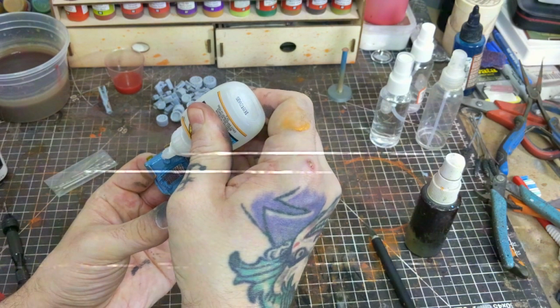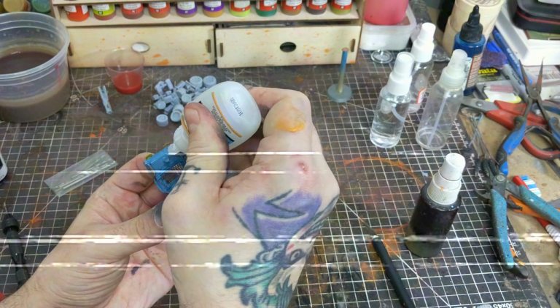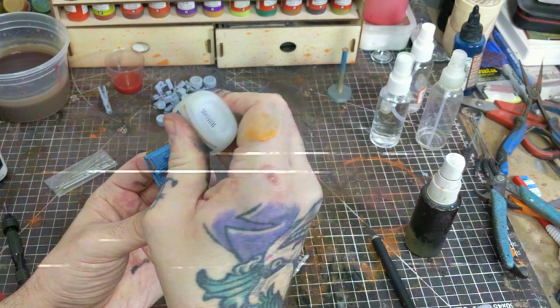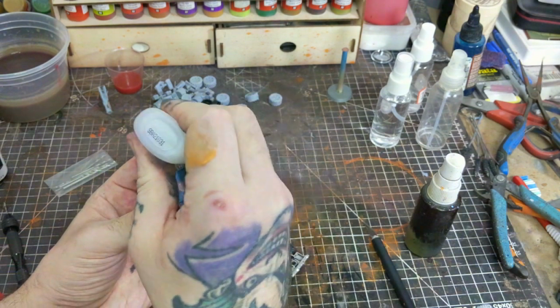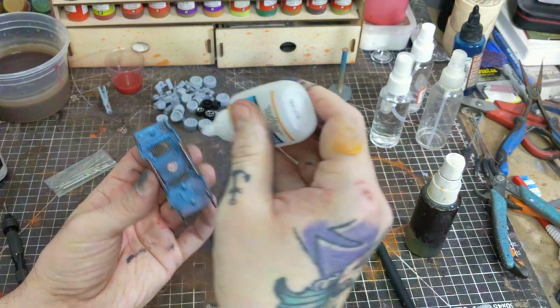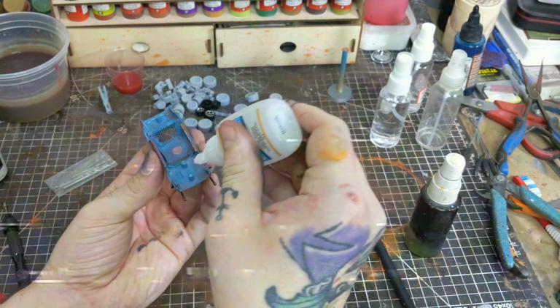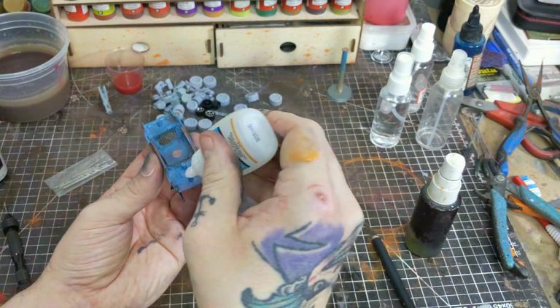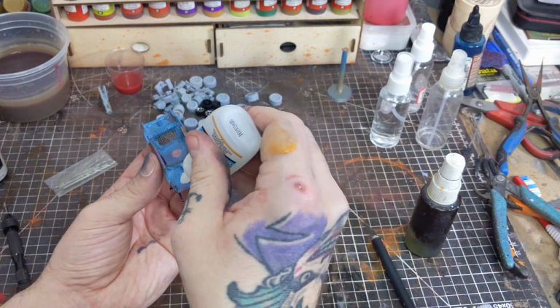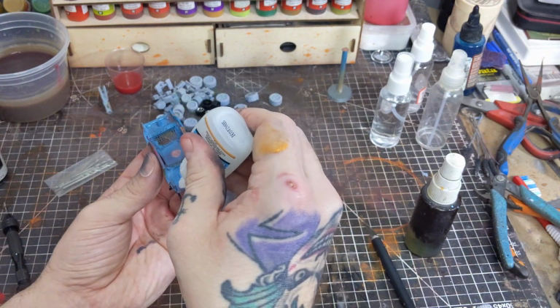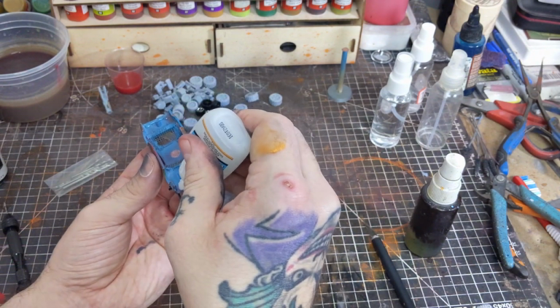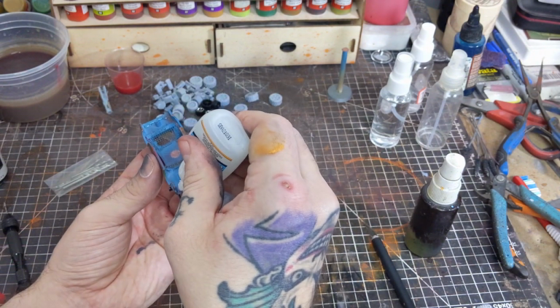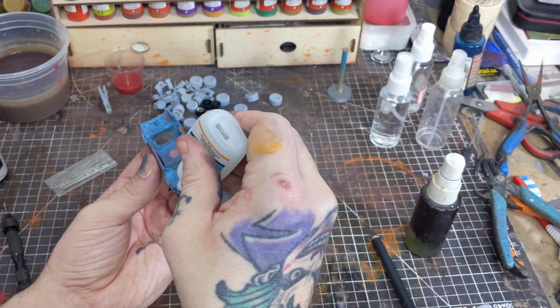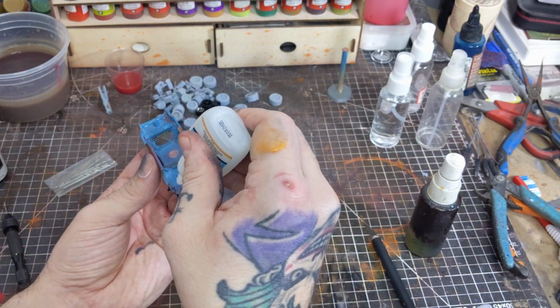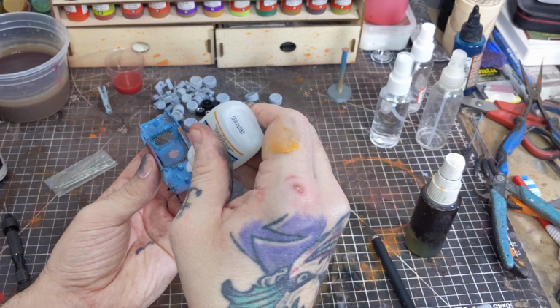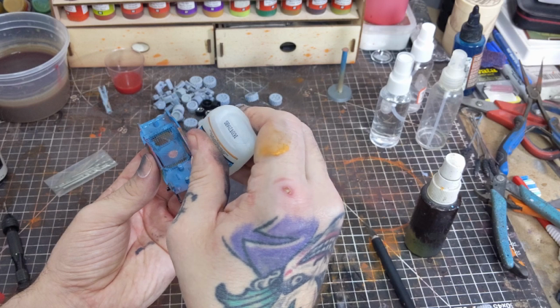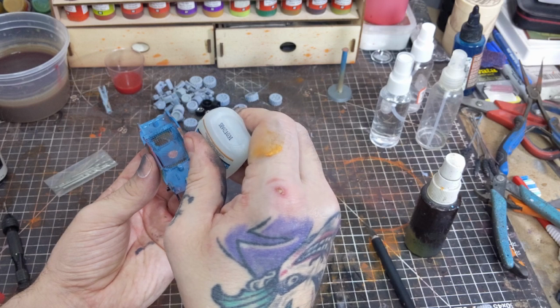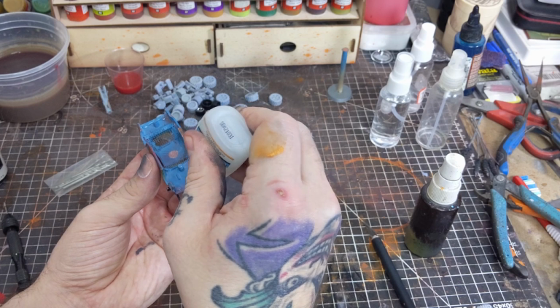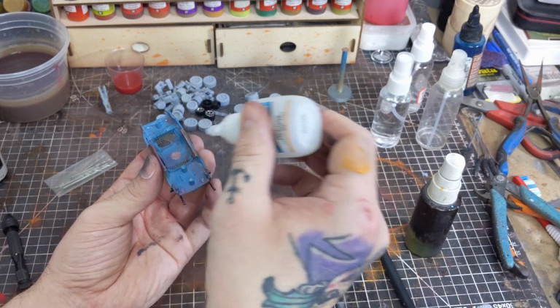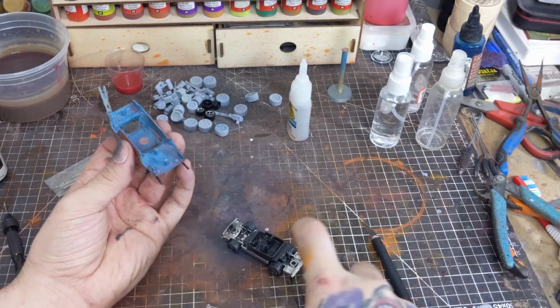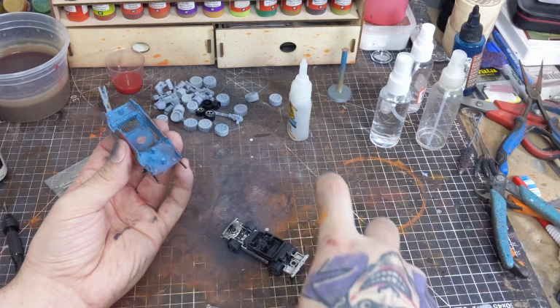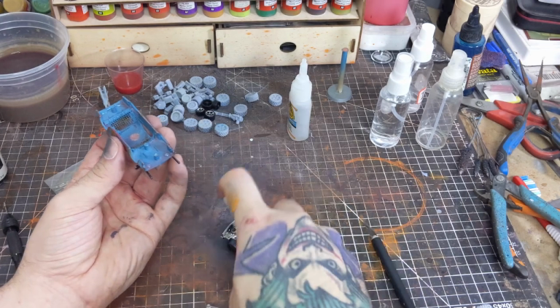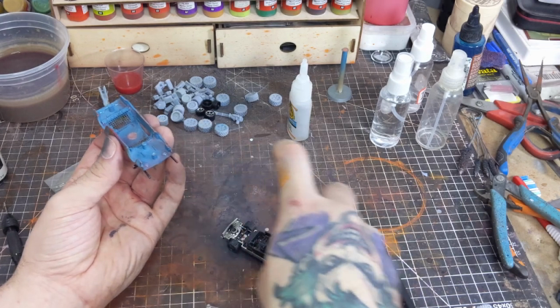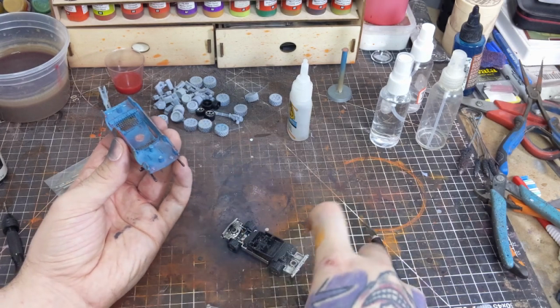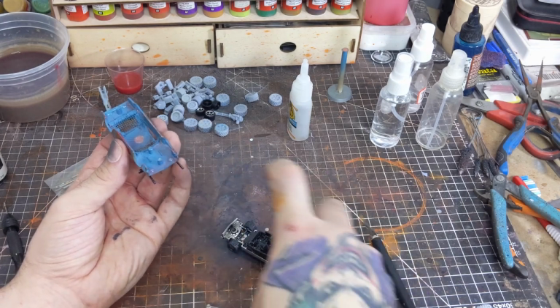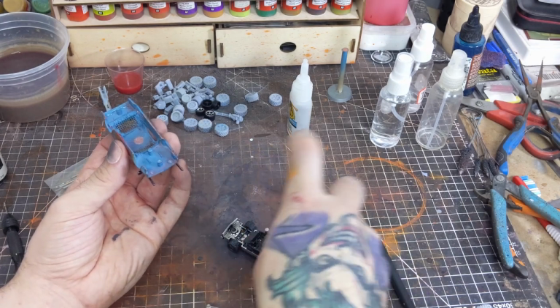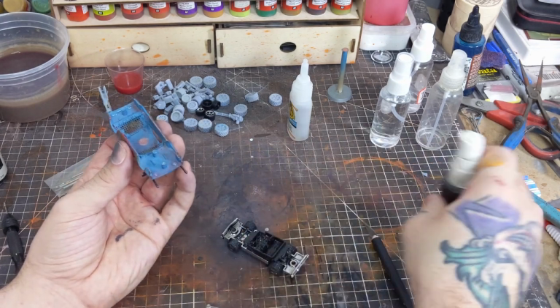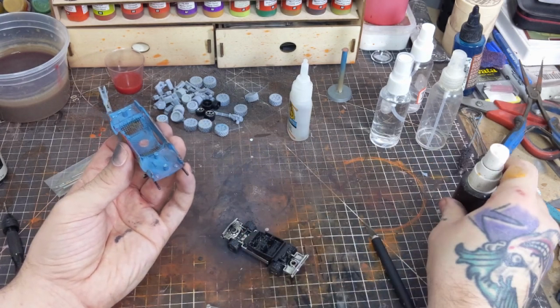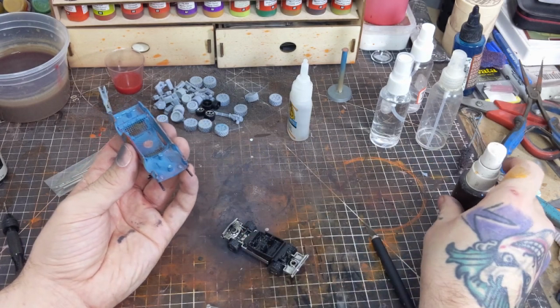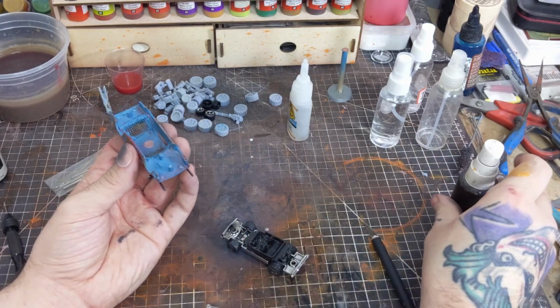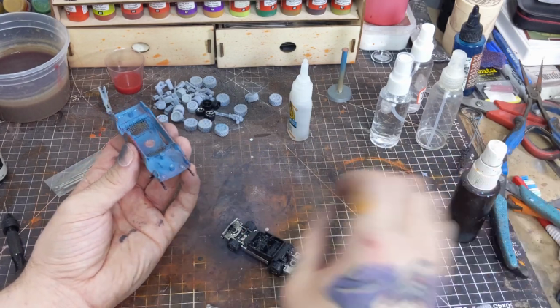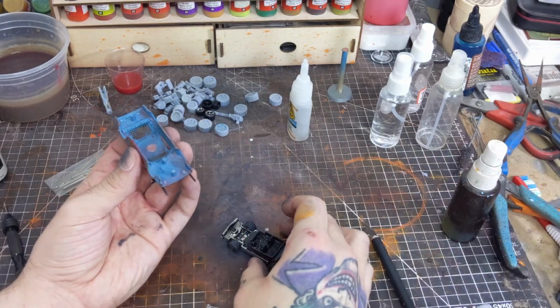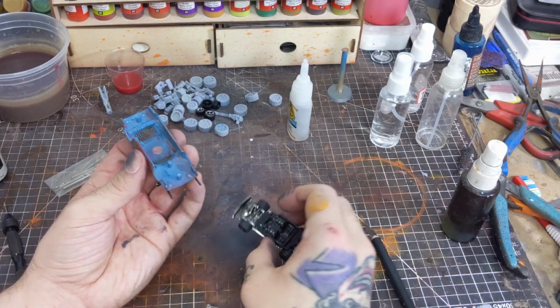From here the whole vehicle is going to be reassembled minus the original windshield, and yes, to do this I'll be using some CA glue and activator.